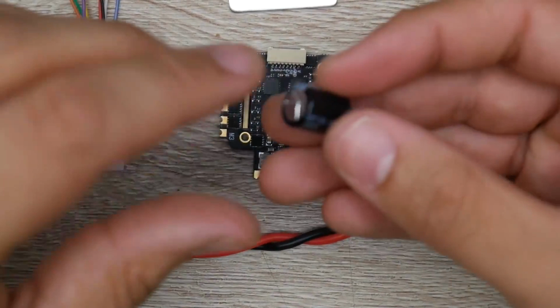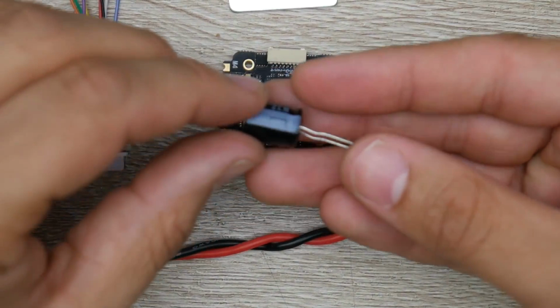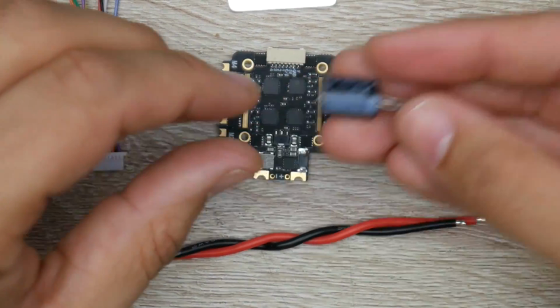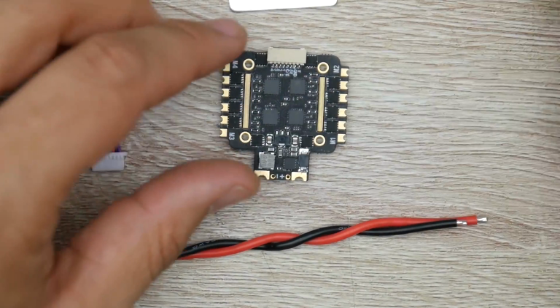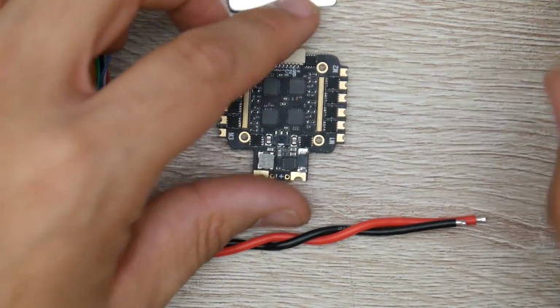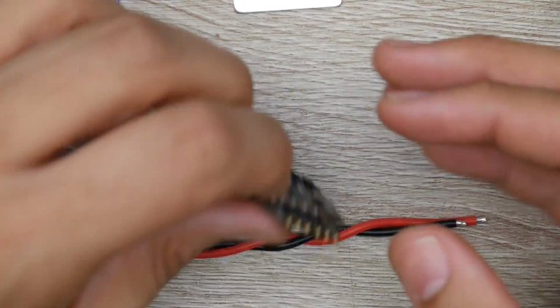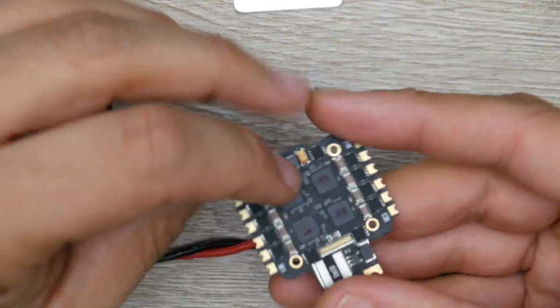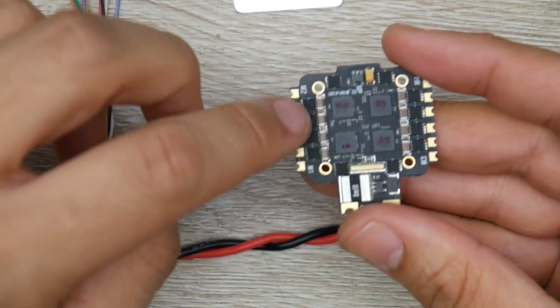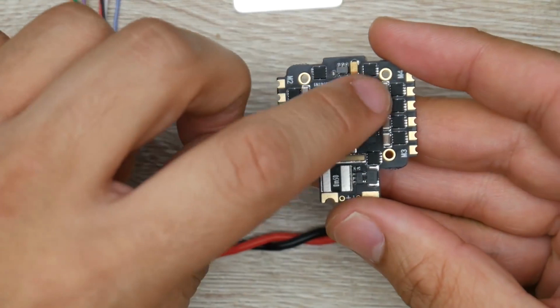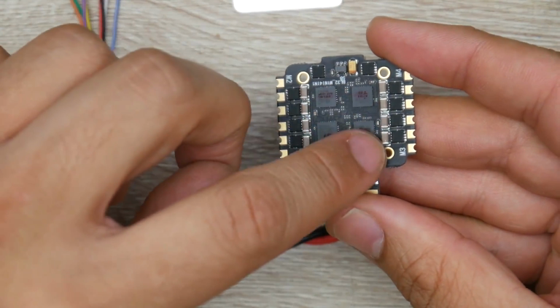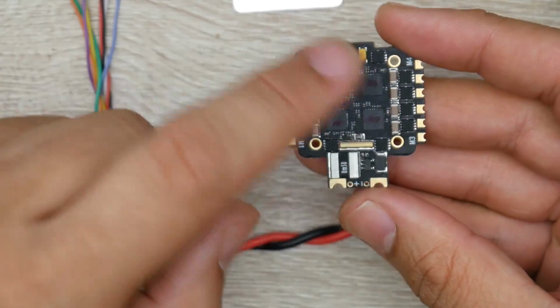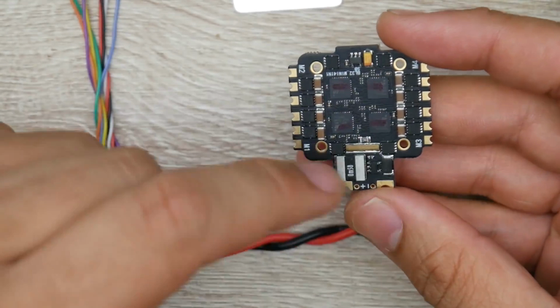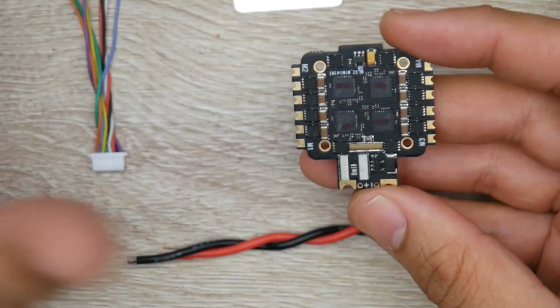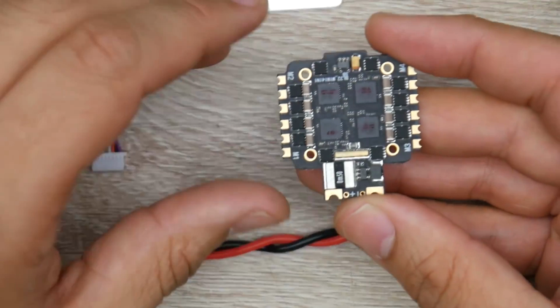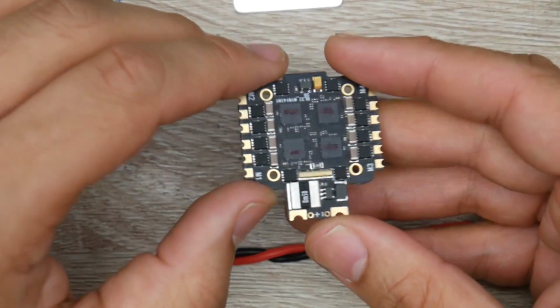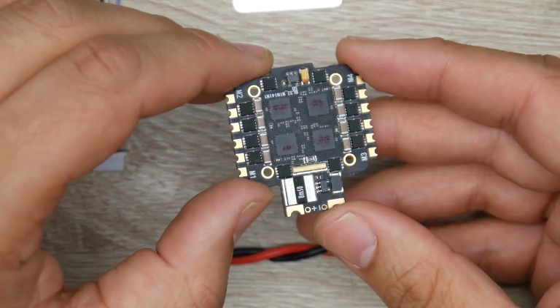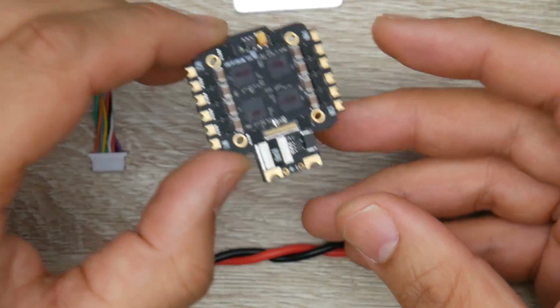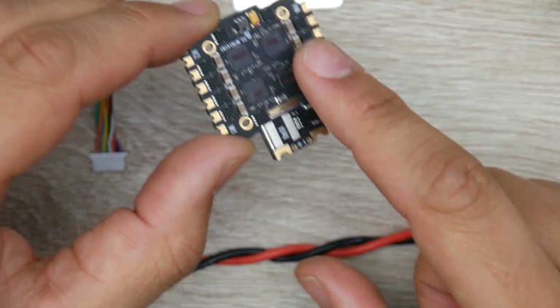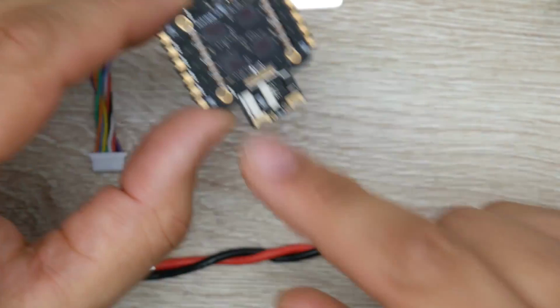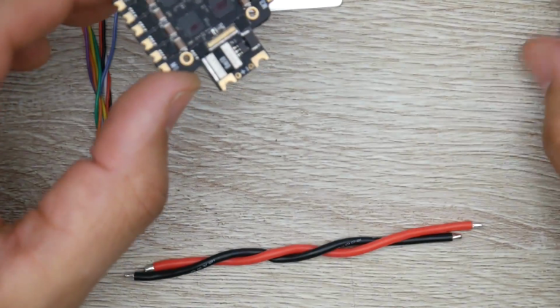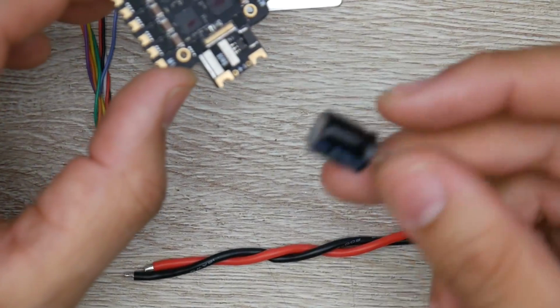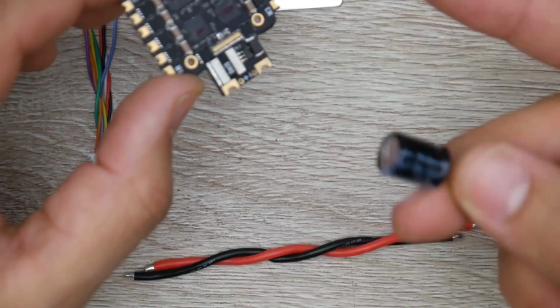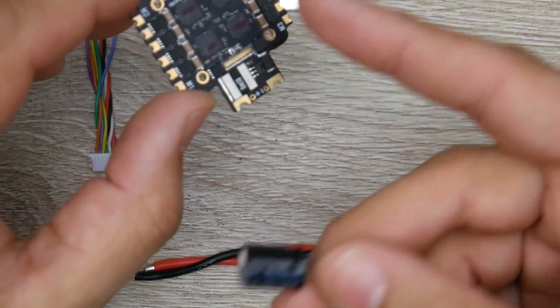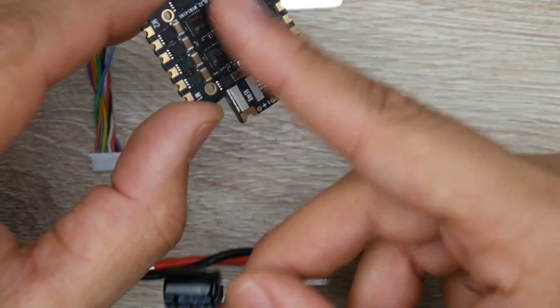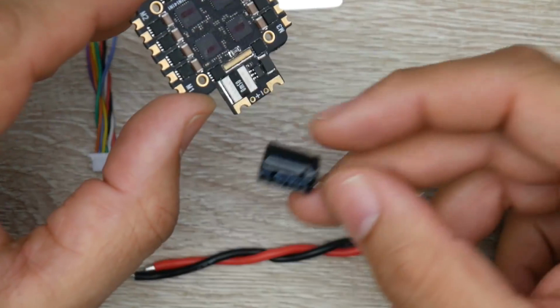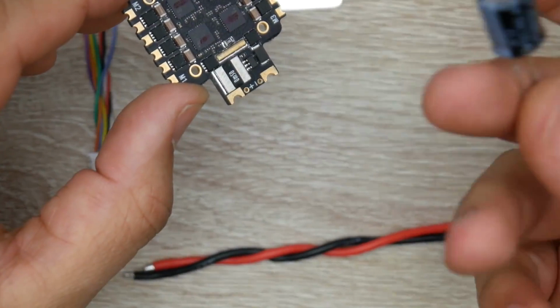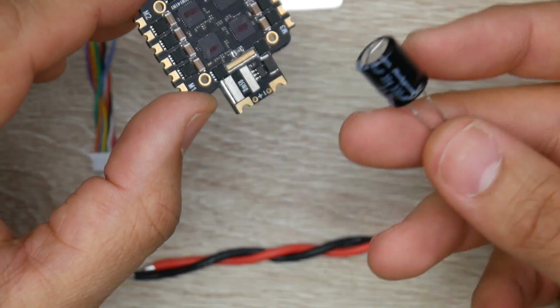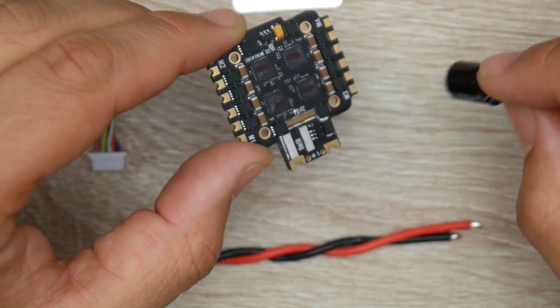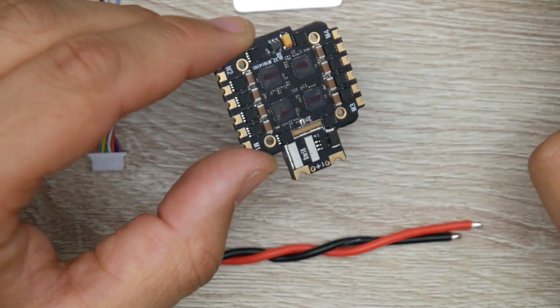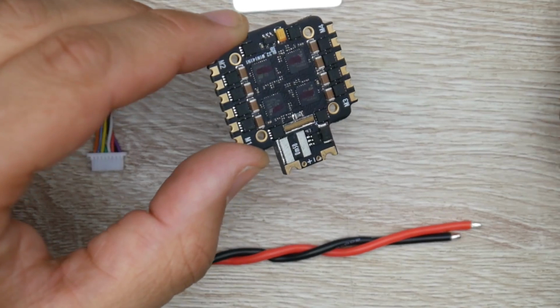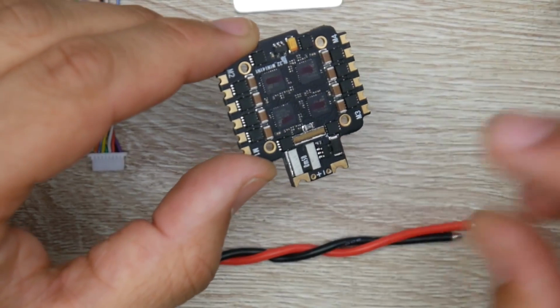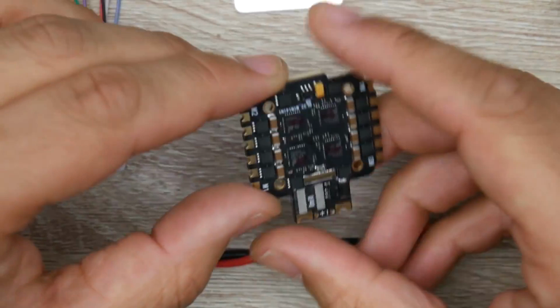They also give us a low ESR capacitor, which is really great because the filtration is okay for a micro, but for some sort of a 5-inch this will not cut it. For a micro this is okay — a 3-inch and below this would be great. And just always adding that low ESR capacitor does really help.